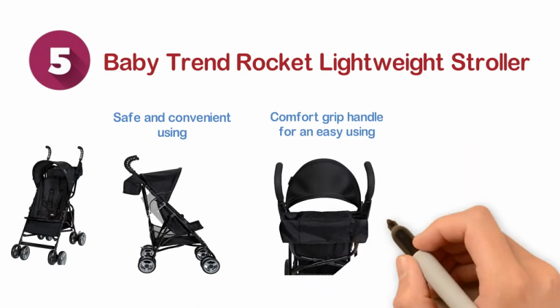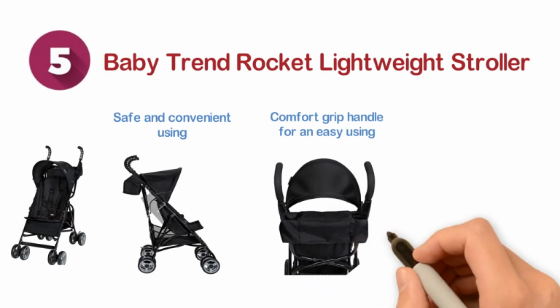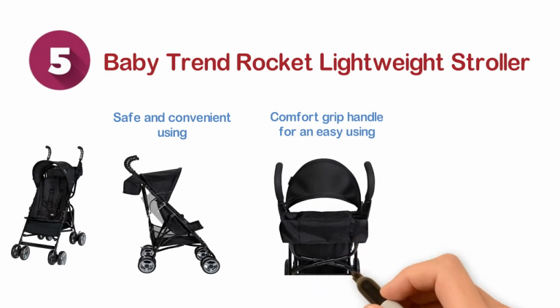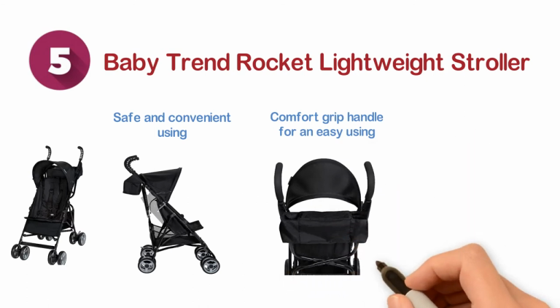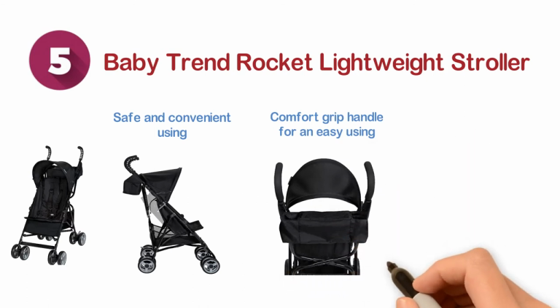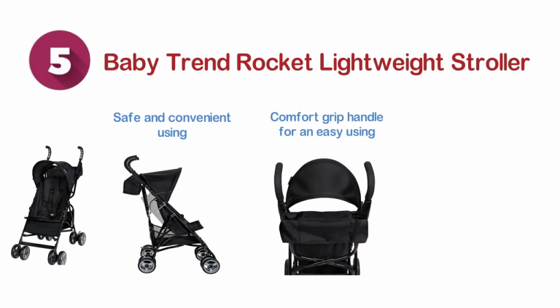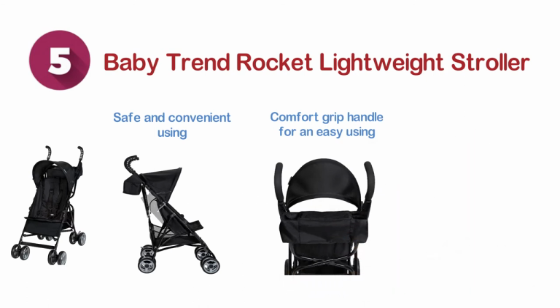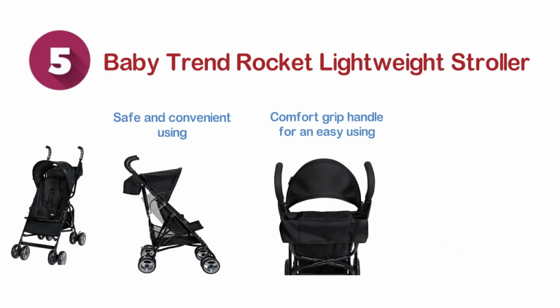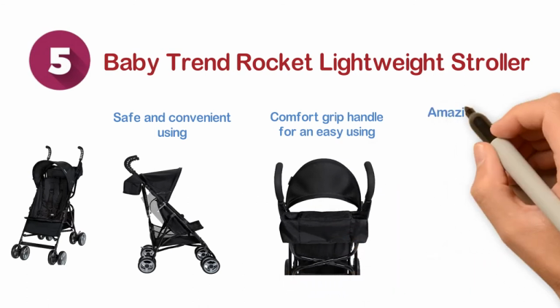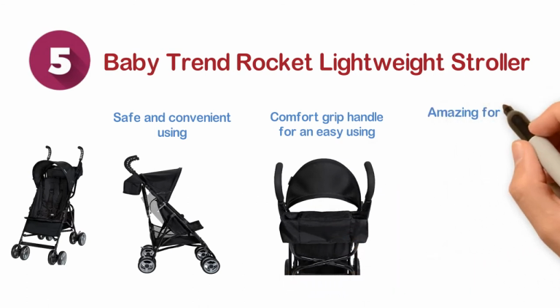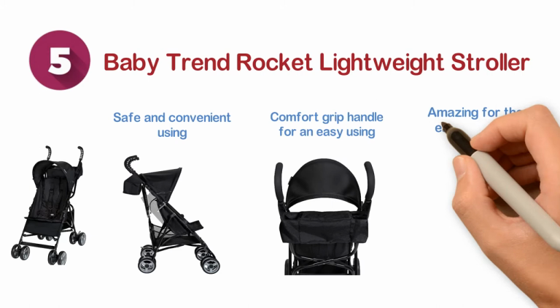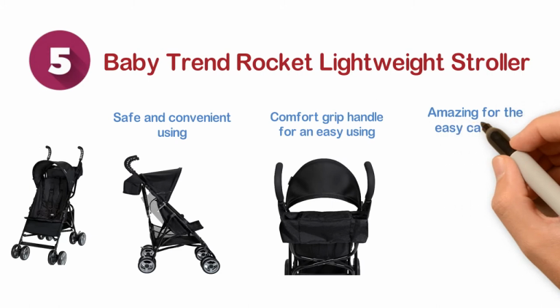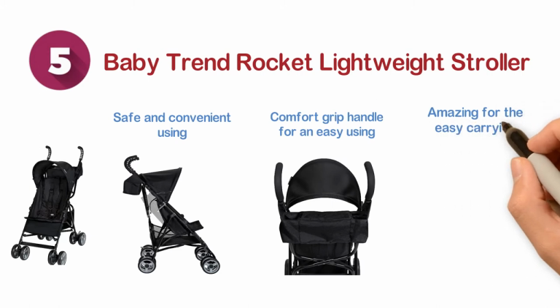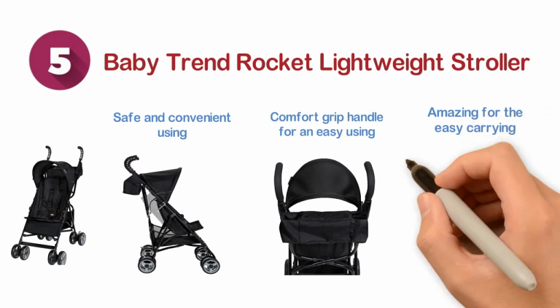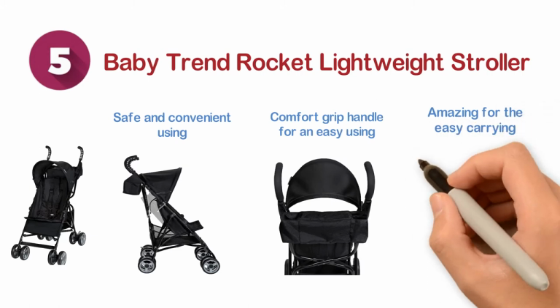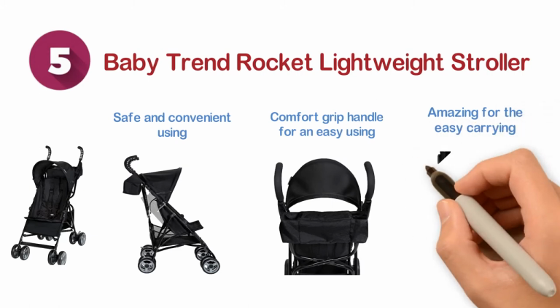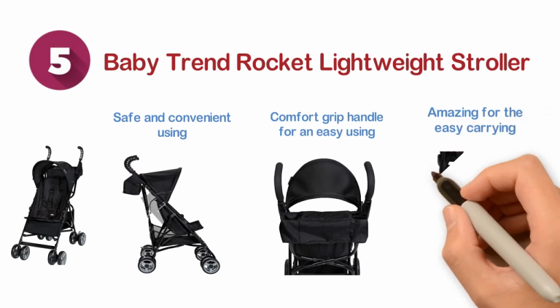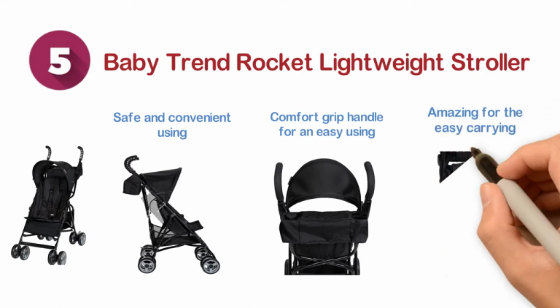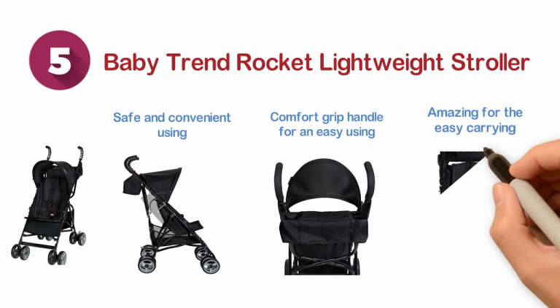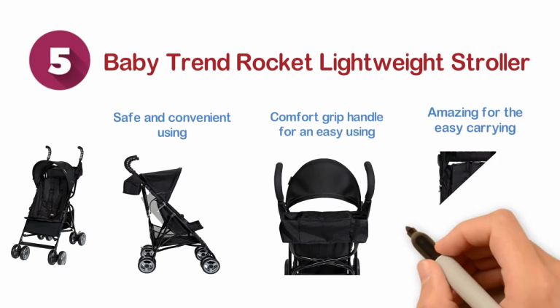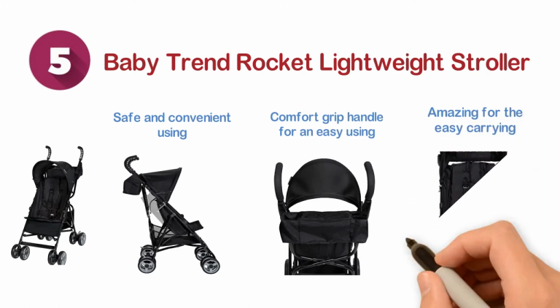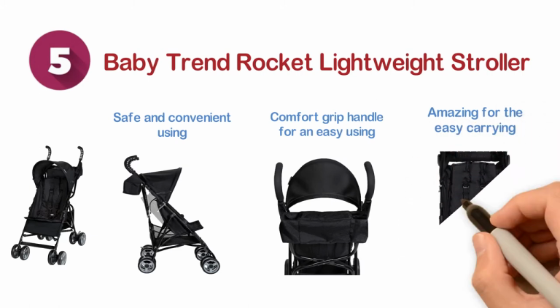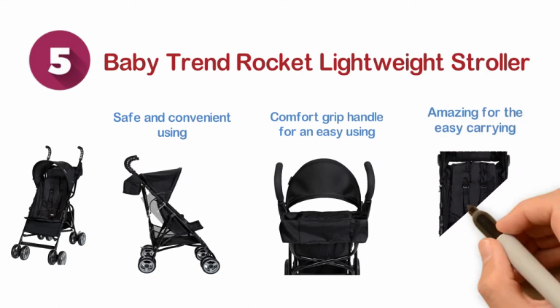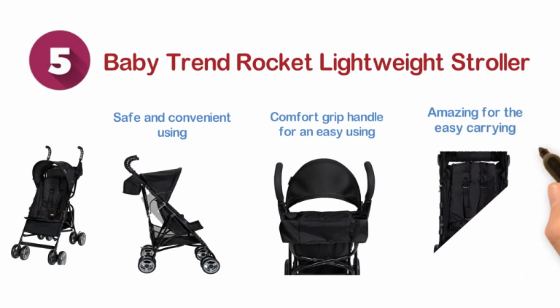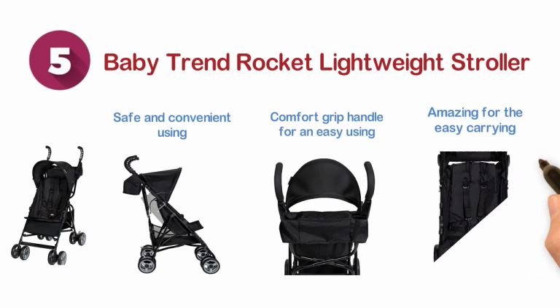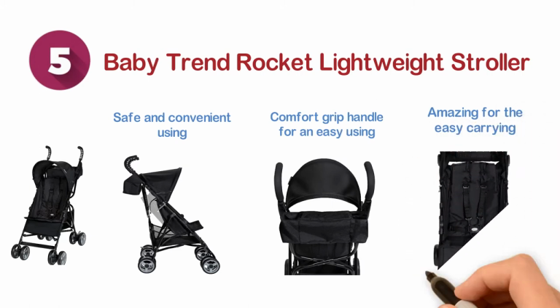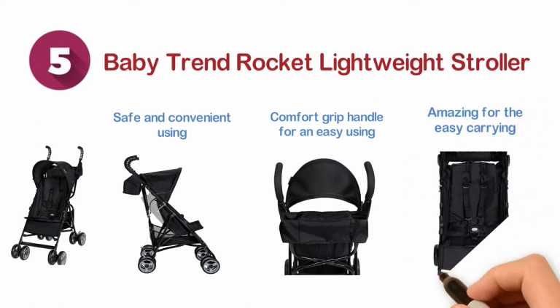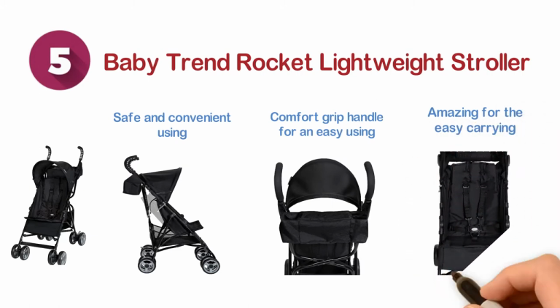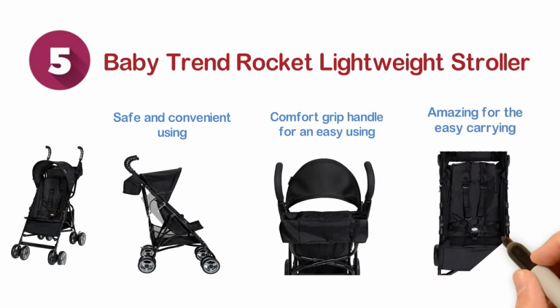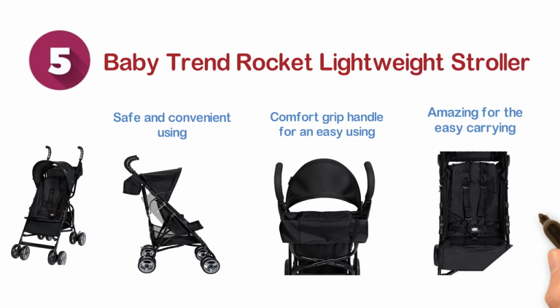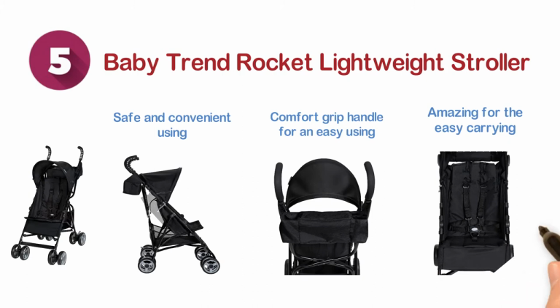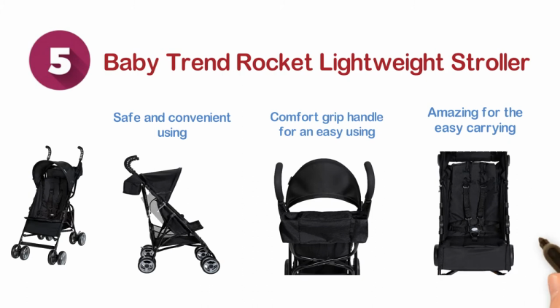The foldable design is really amazing for easy carrying and easy storage. In addition, there is a 5-point harness that ensures more safety.